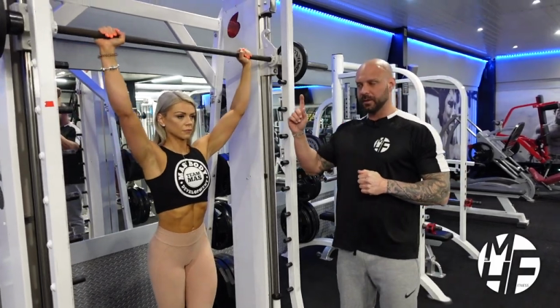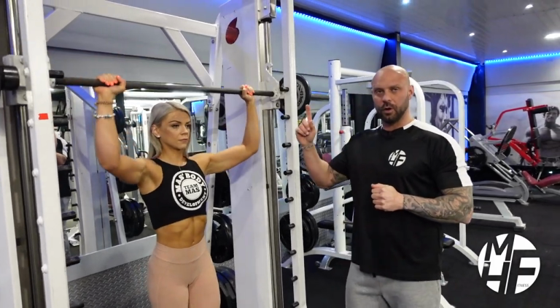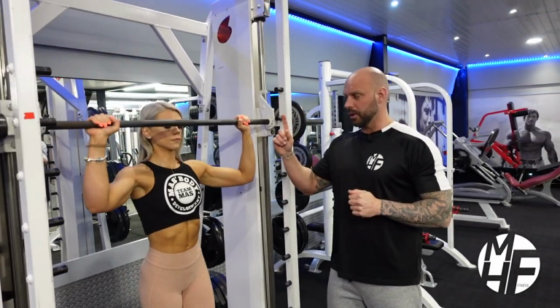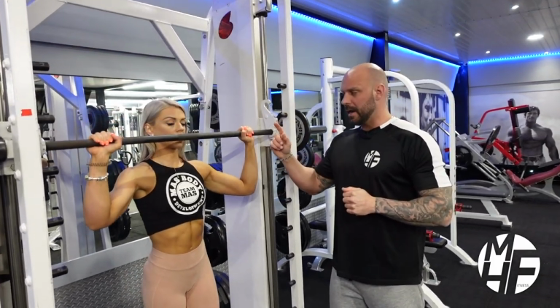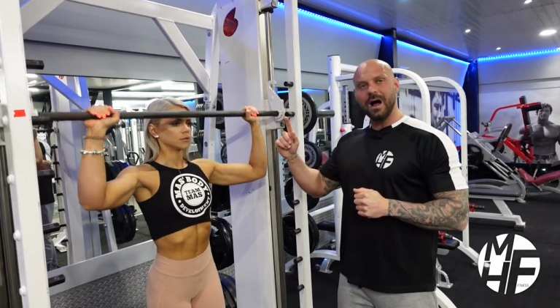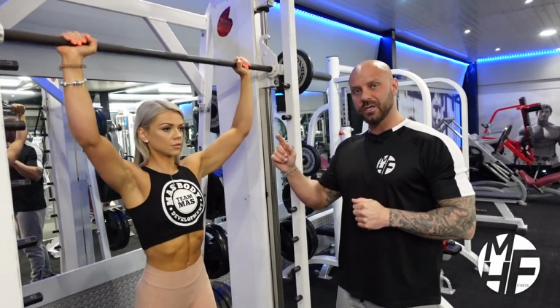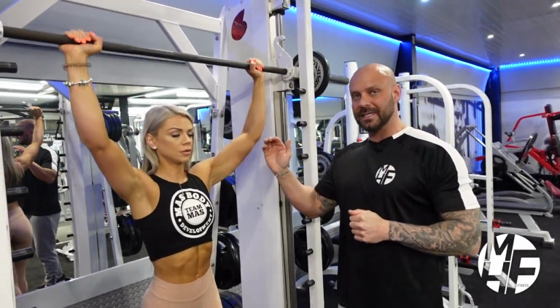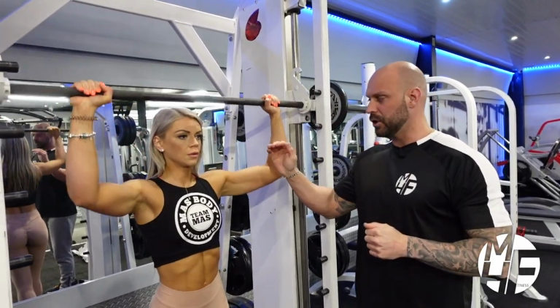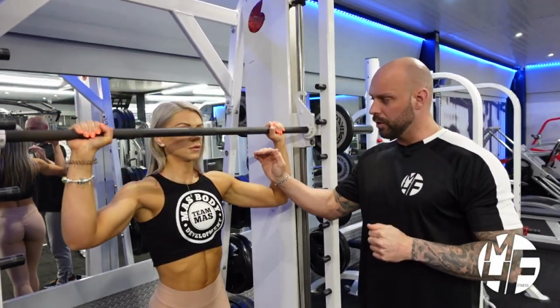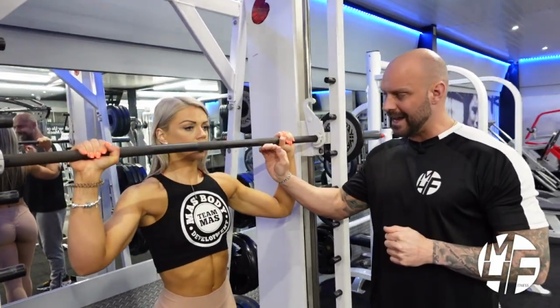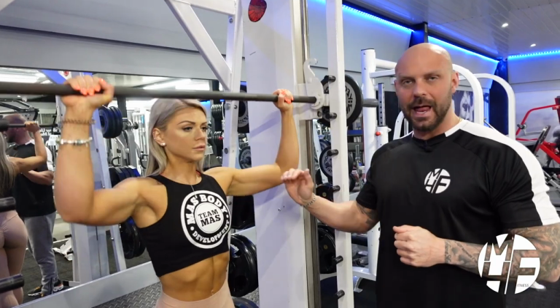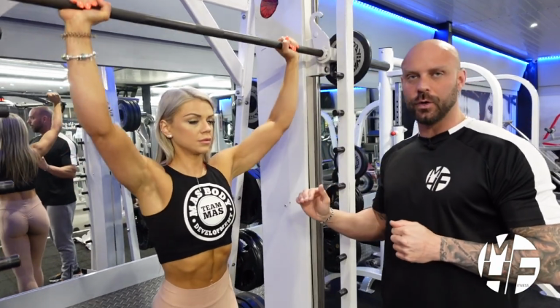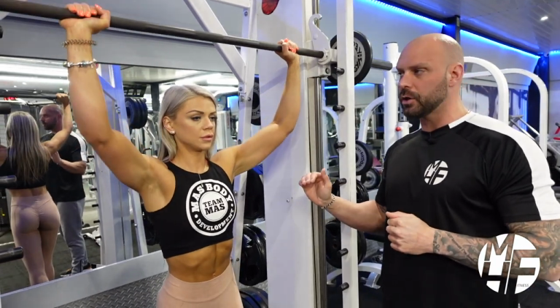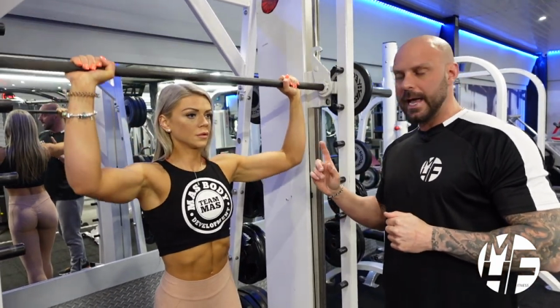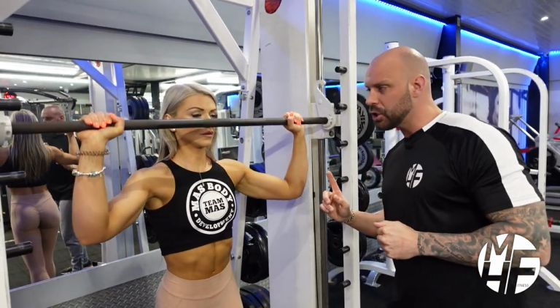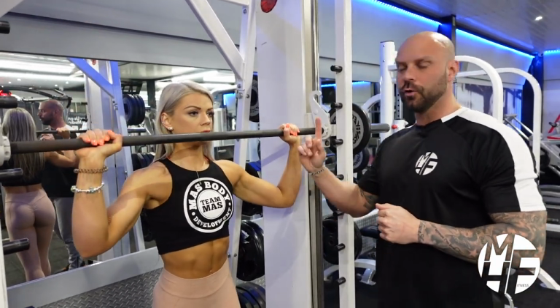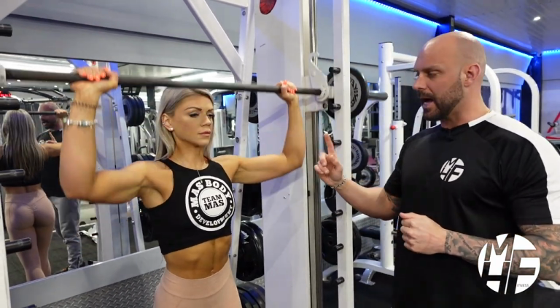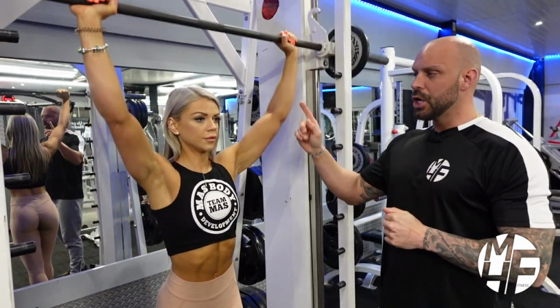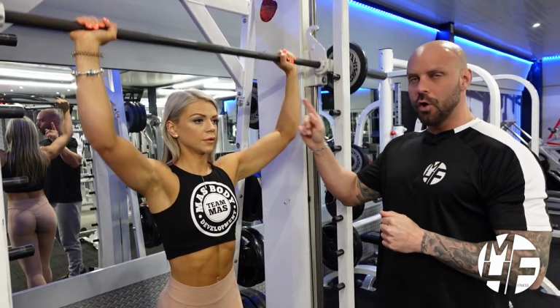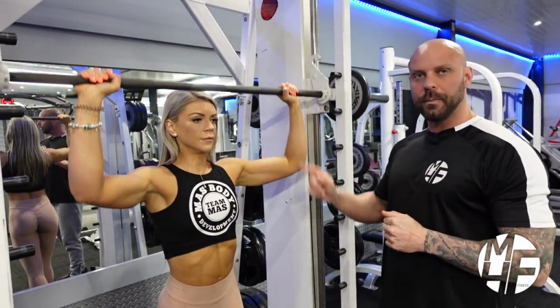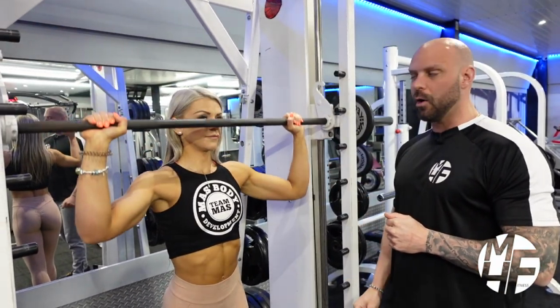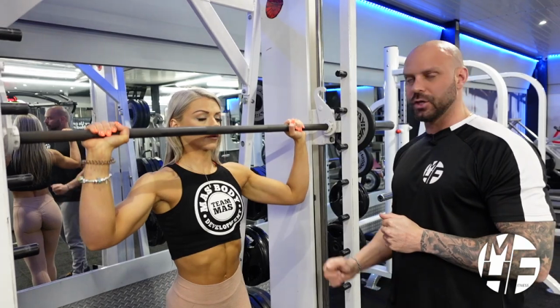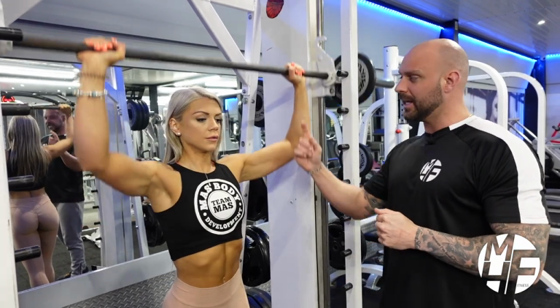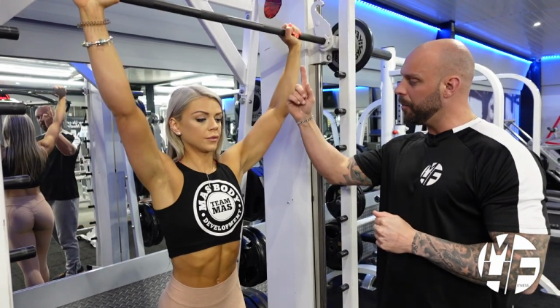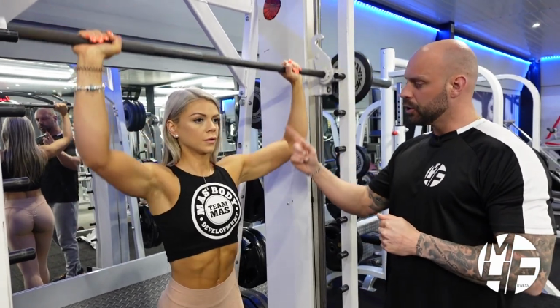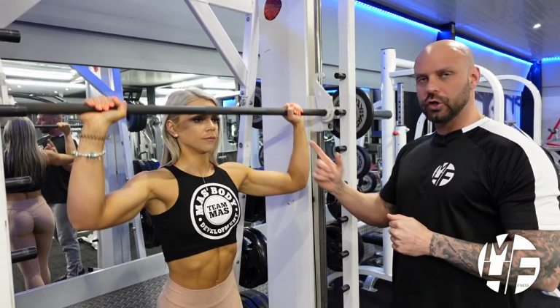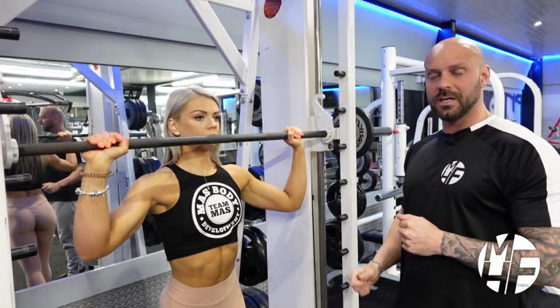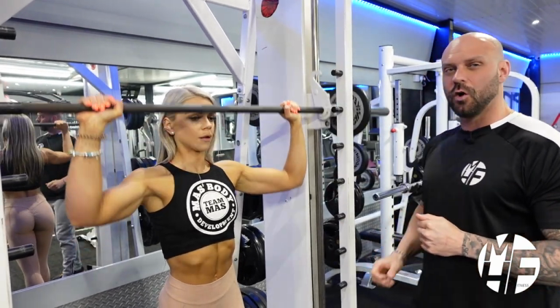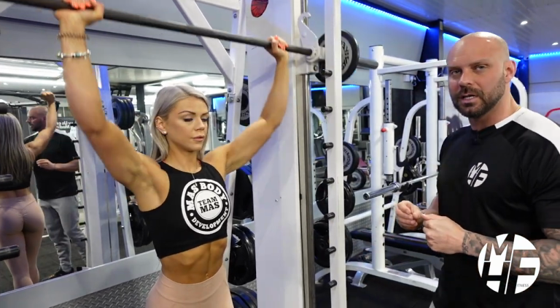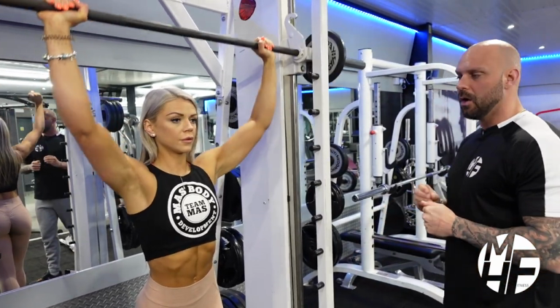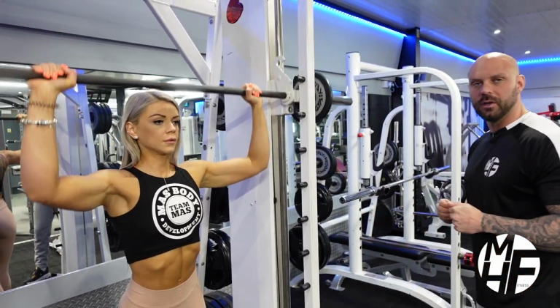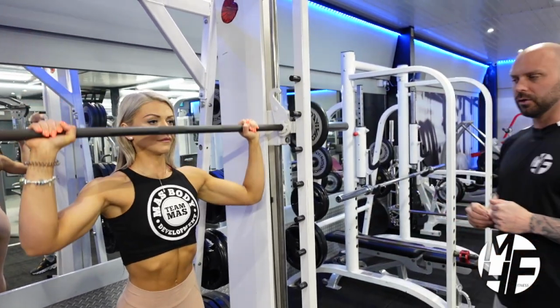As we unlock the bar, we're going to take it up to full contraction. Note how far she brings this down — she's only bringing it down in line with her nose. And as she's going up, she's not completely locking out; she's taking it up so the contraction is constantly on the shoulders.